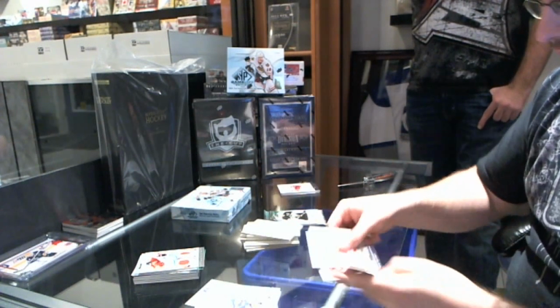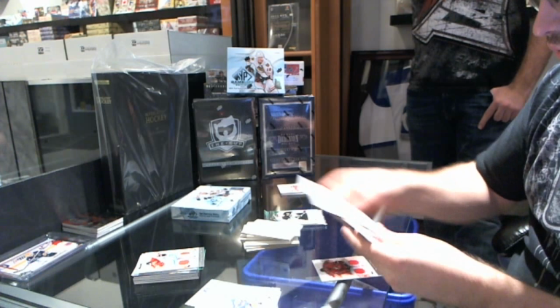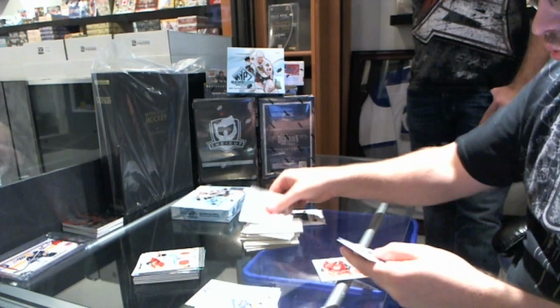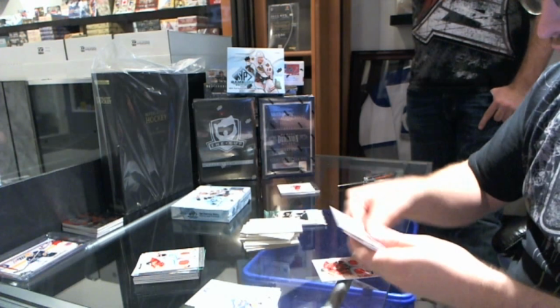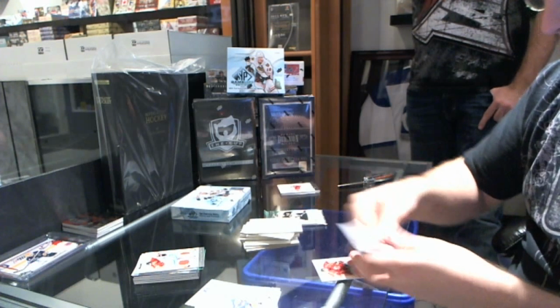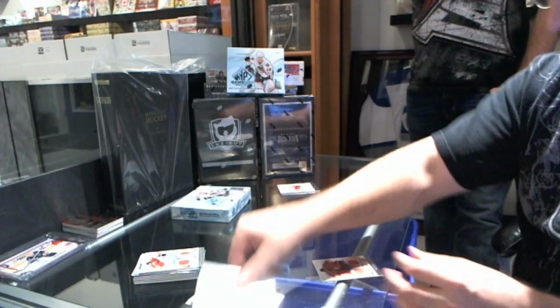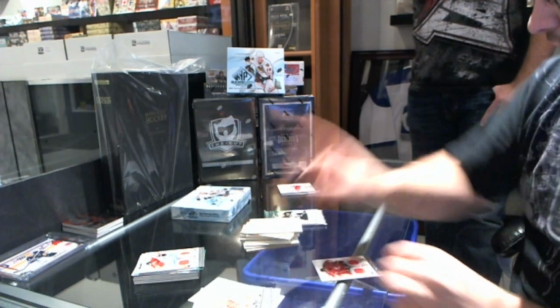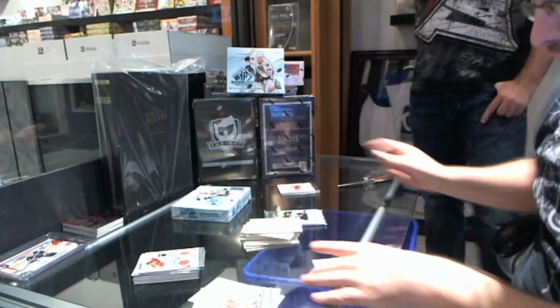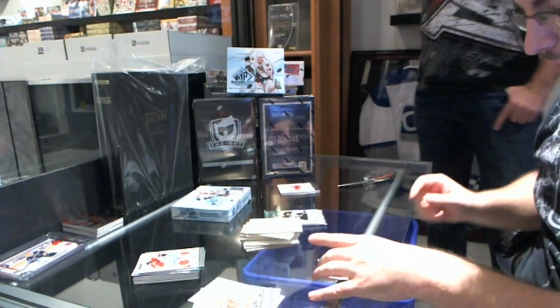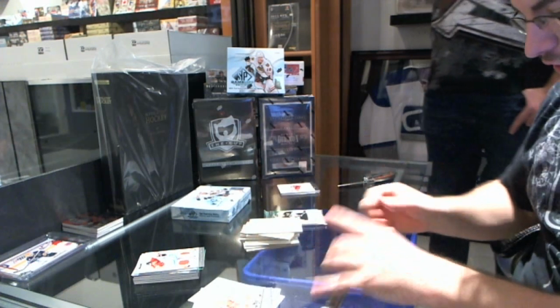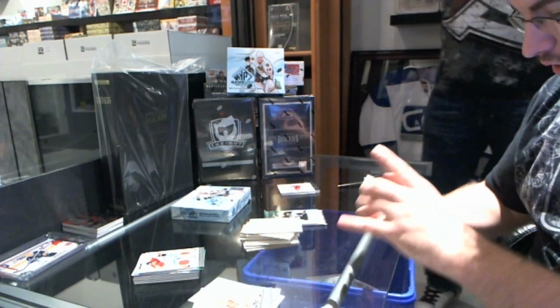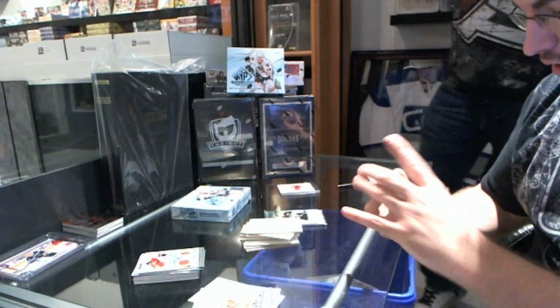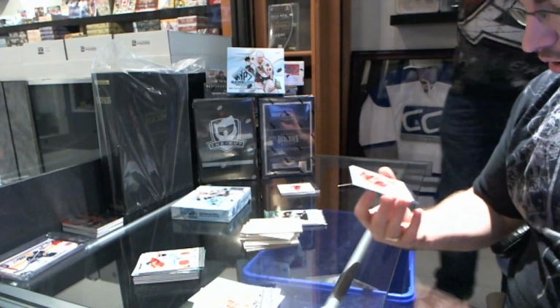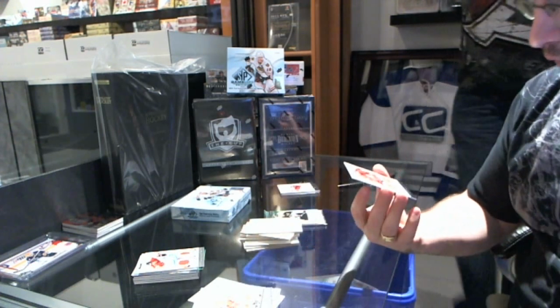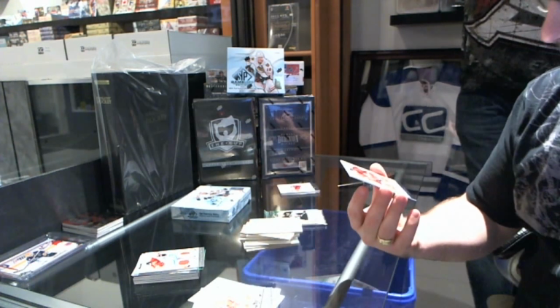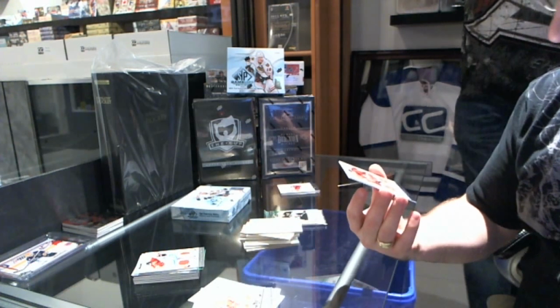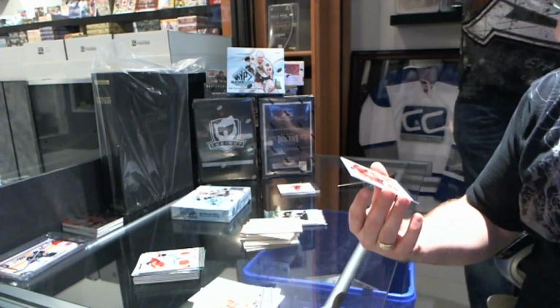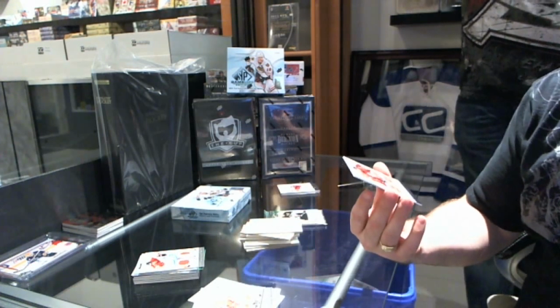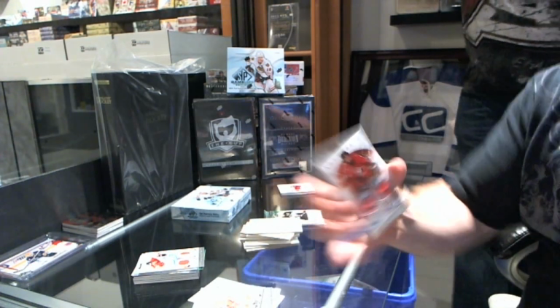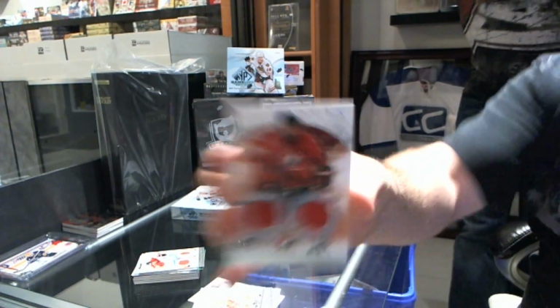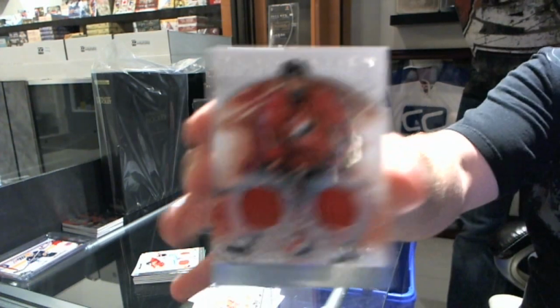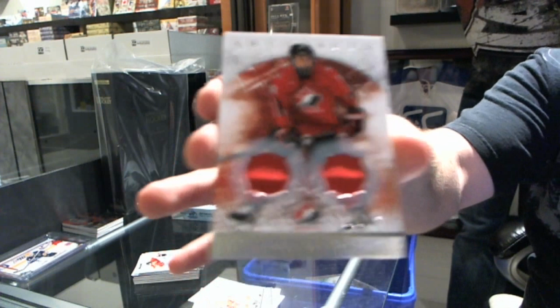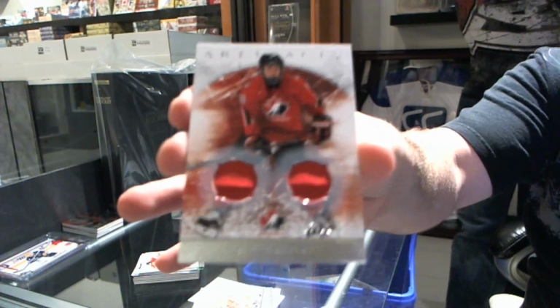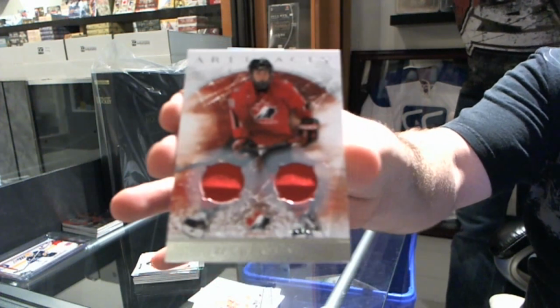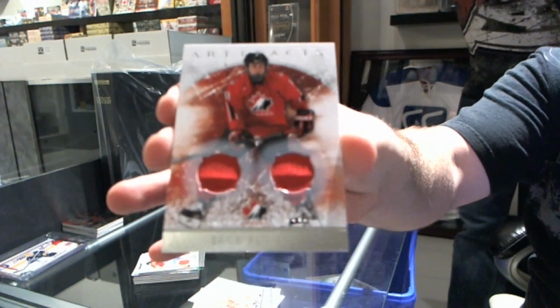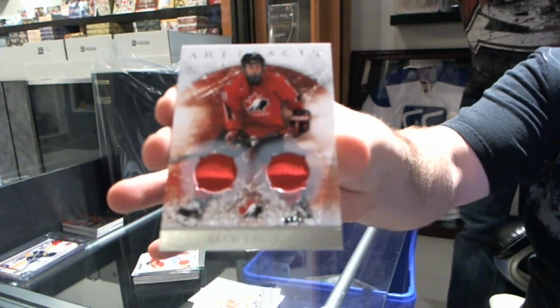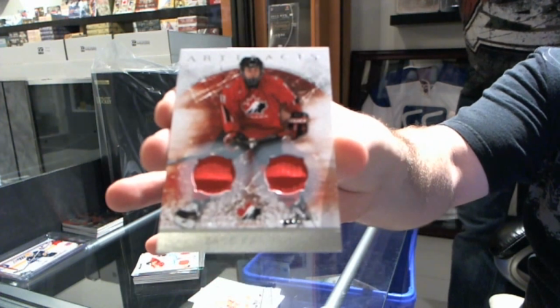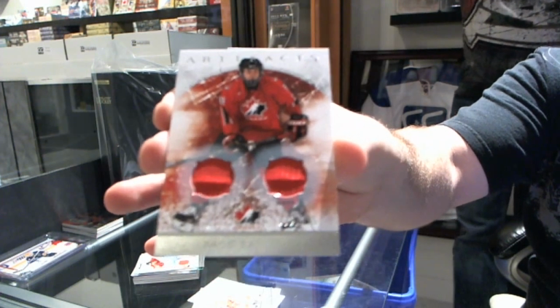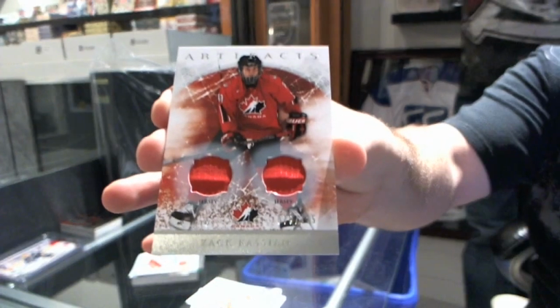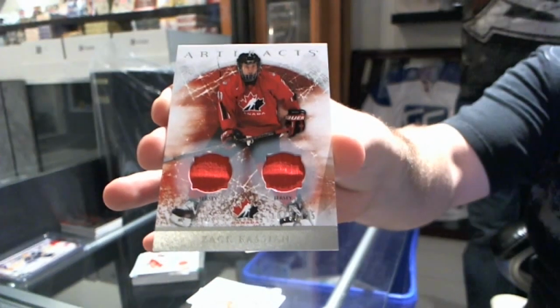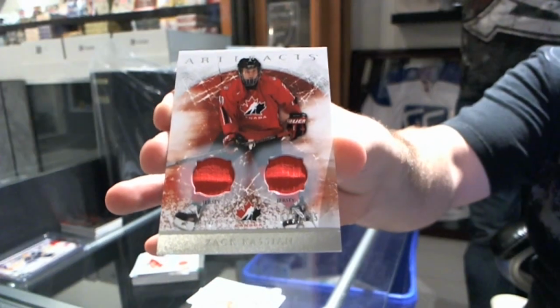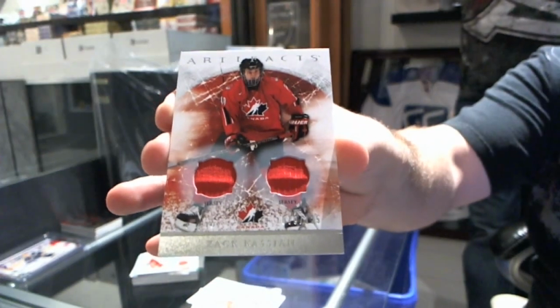That's going to be a dual patch for the Vancouver Canucks — Zach Kassian, numbered to 125.